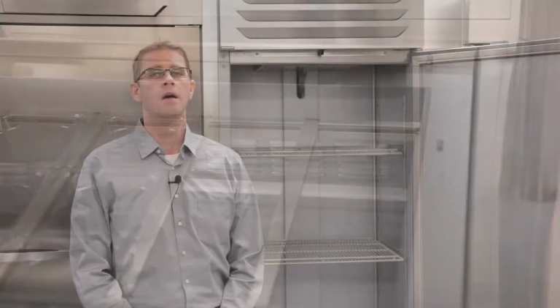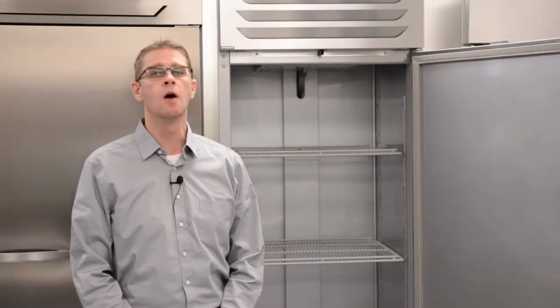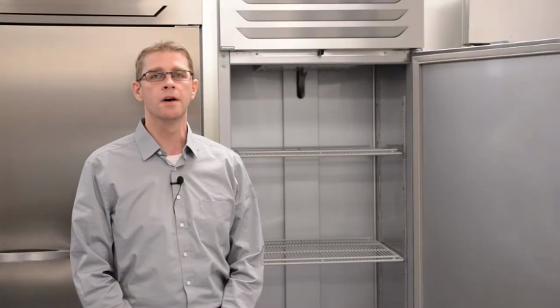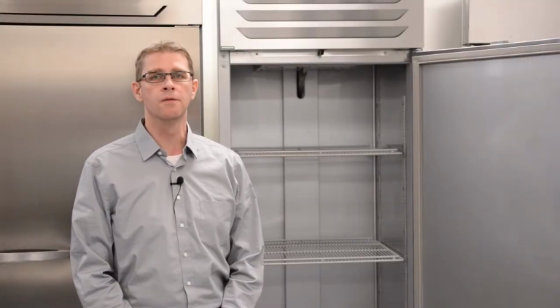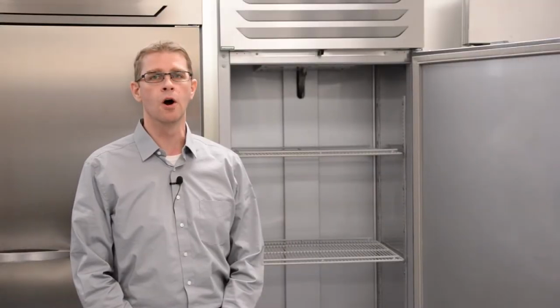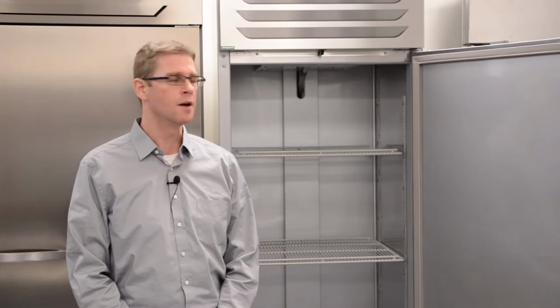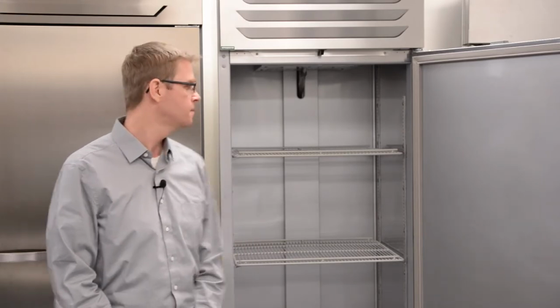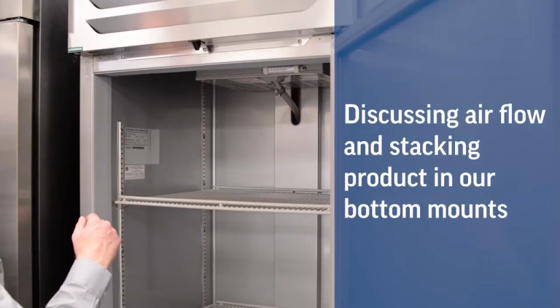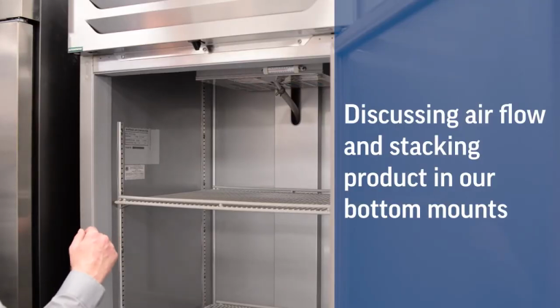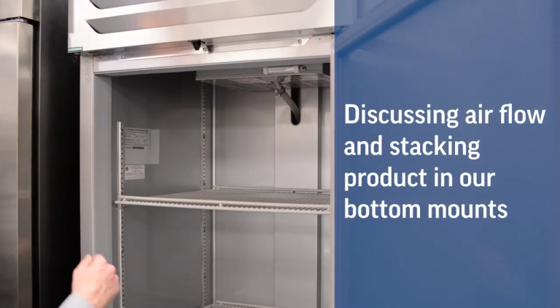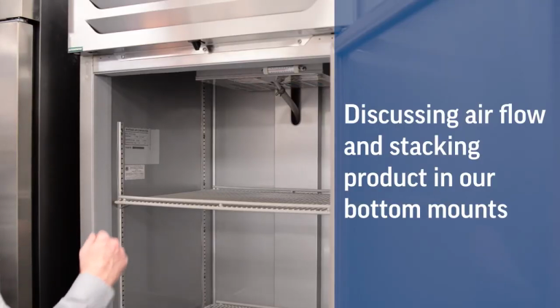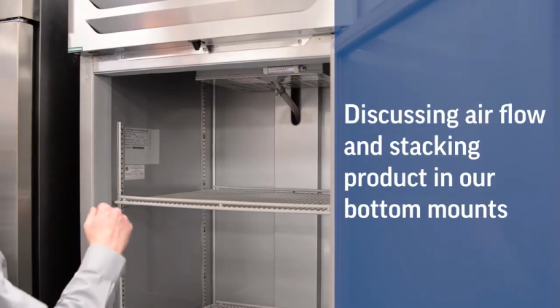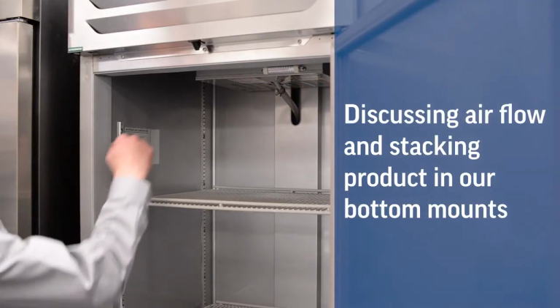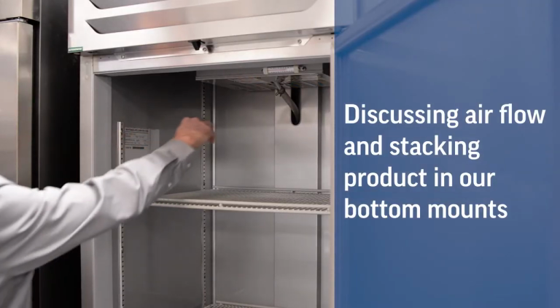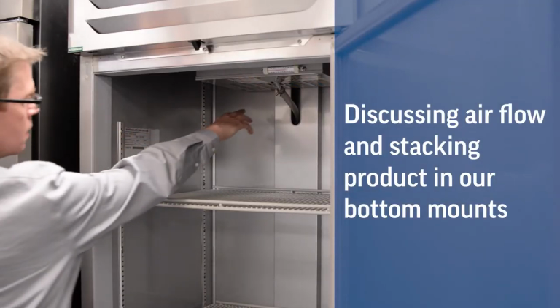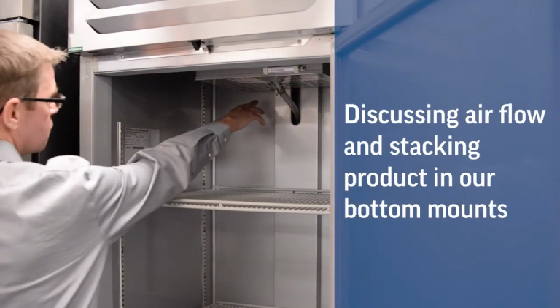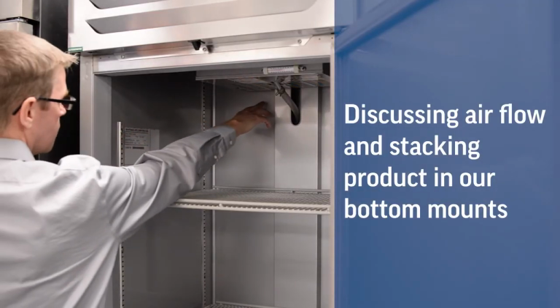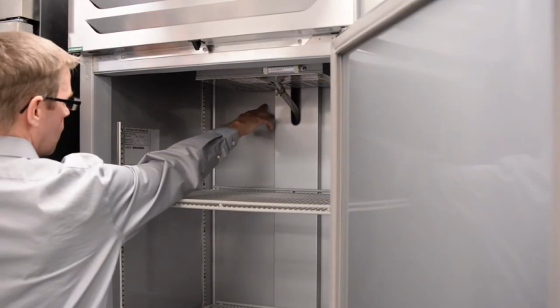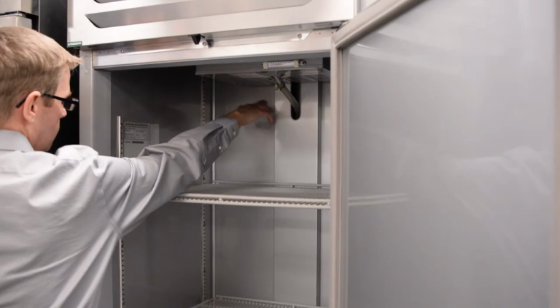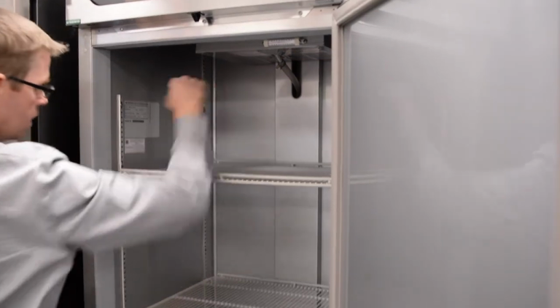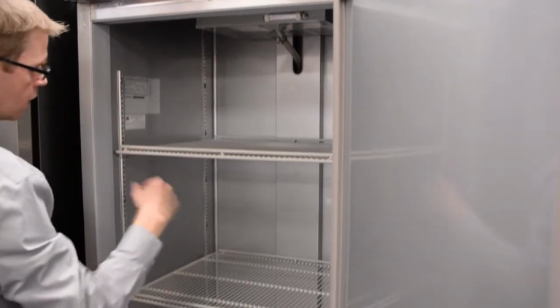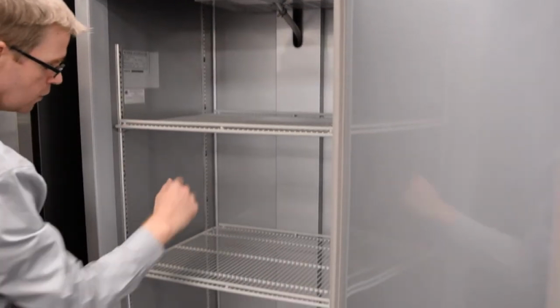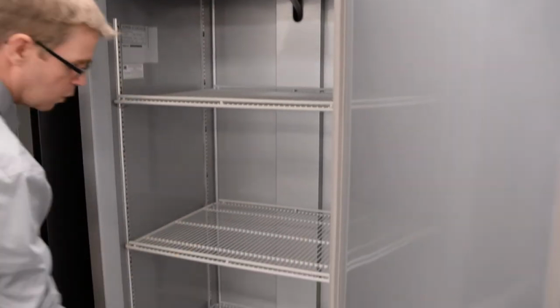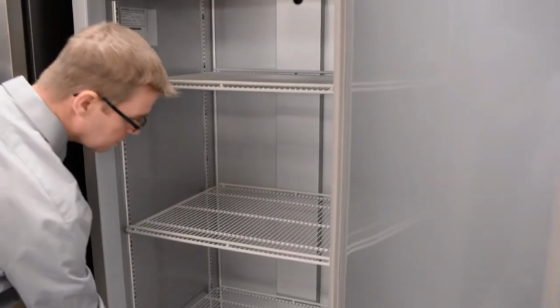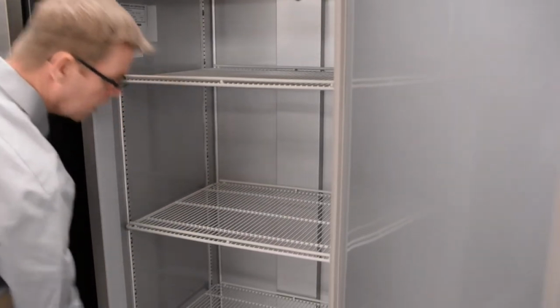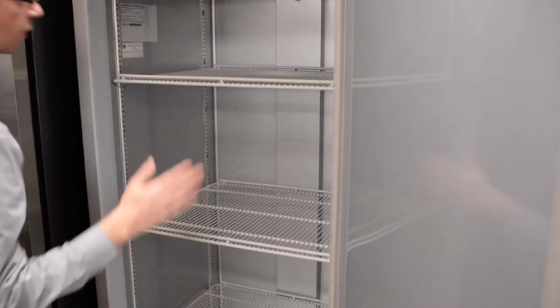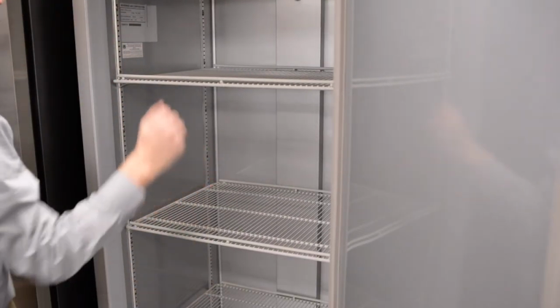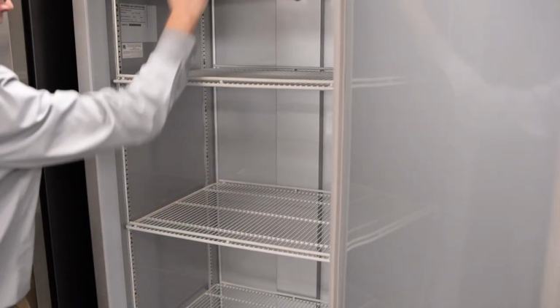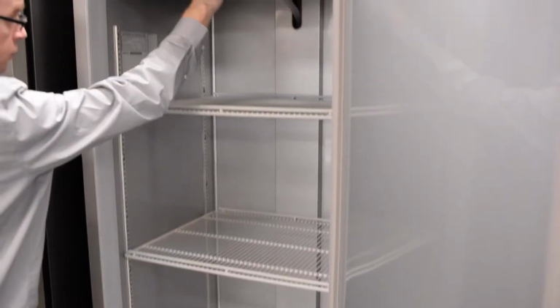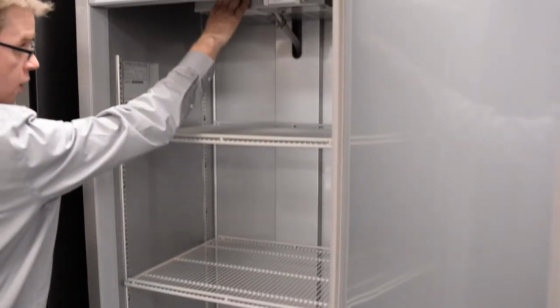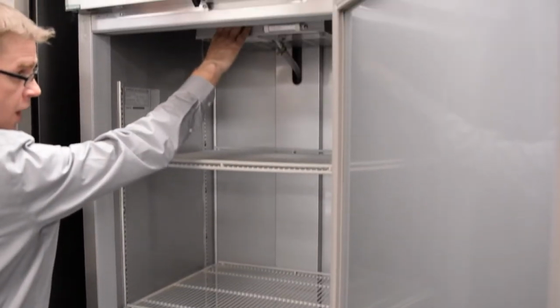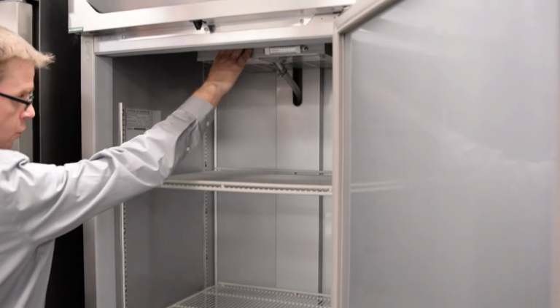And now we'll discuss the airflow in our uprights. The airflow in our bottom mount uprights starts at the back wall, goes down the back wall, is pulled up the front, and into the return grill at the evaporator core.